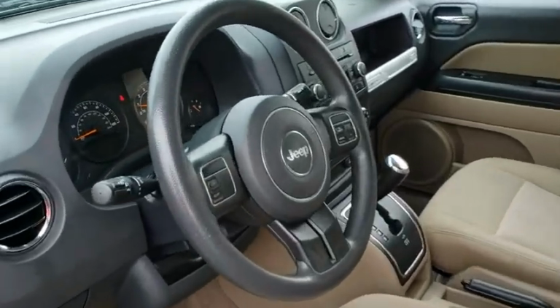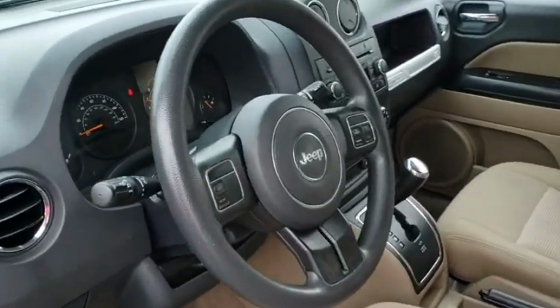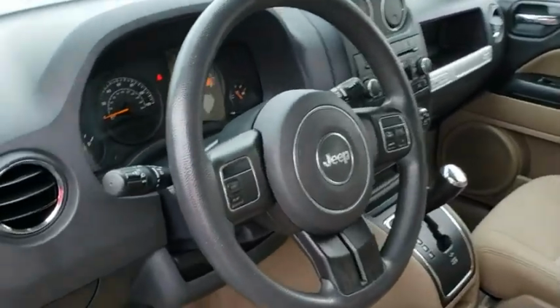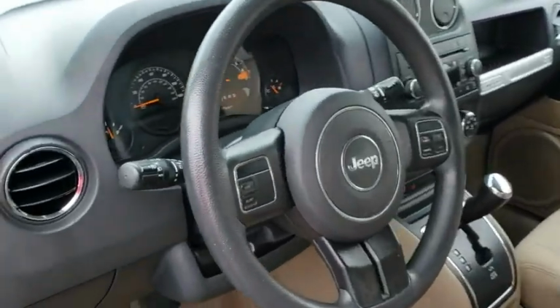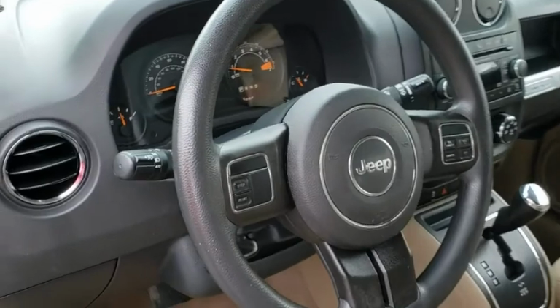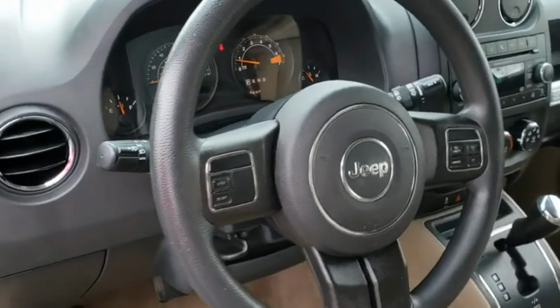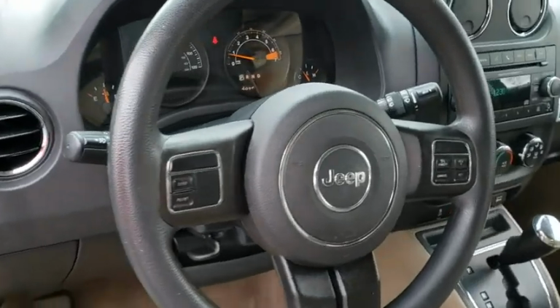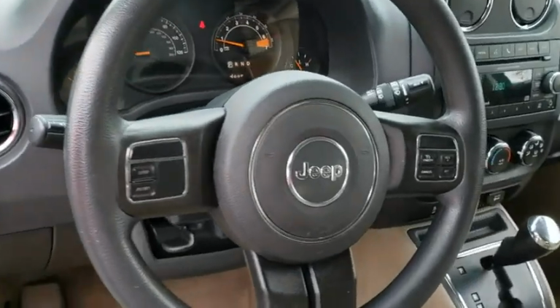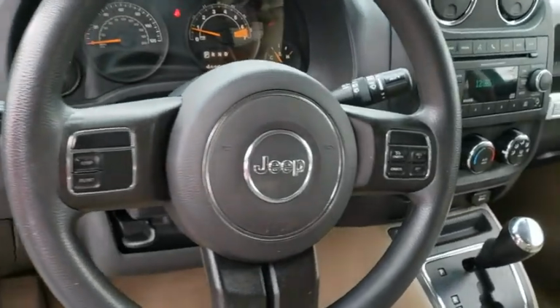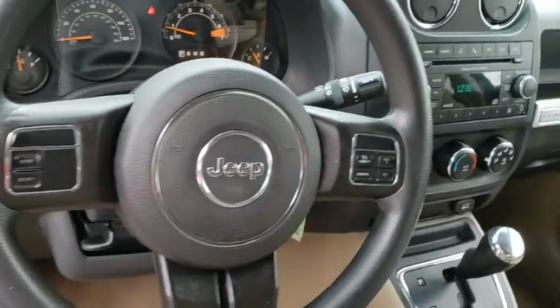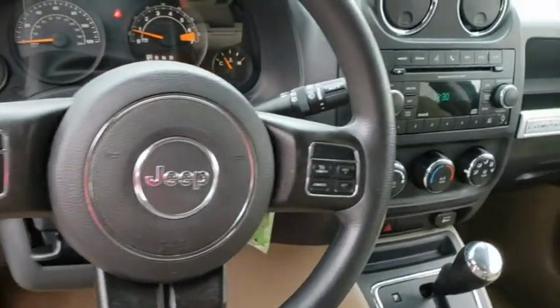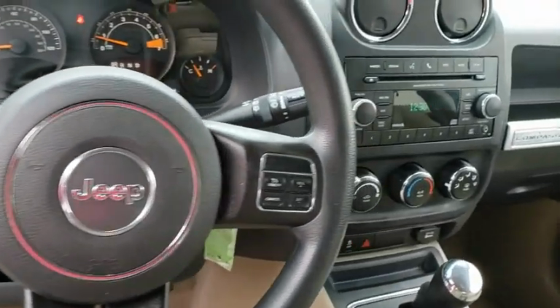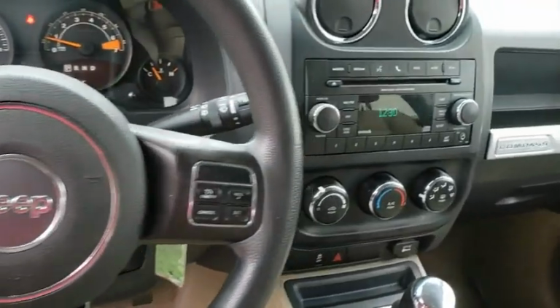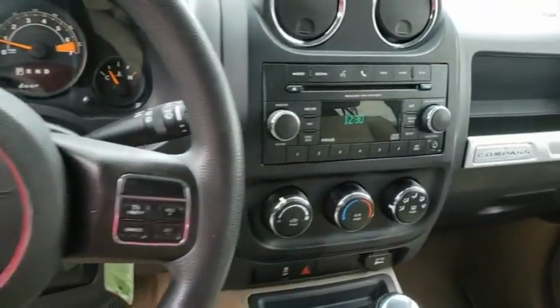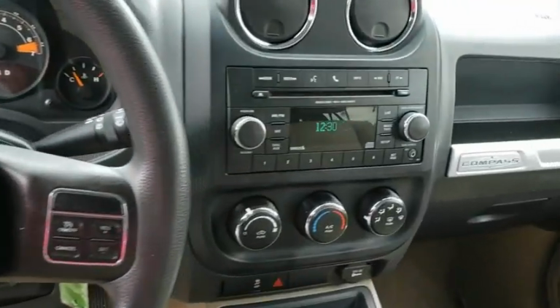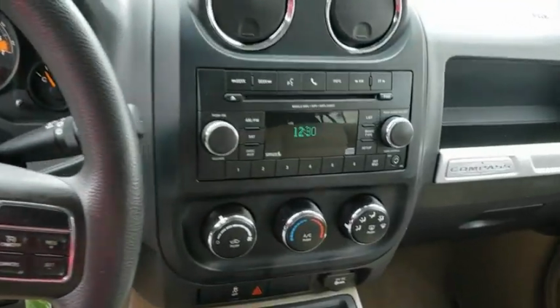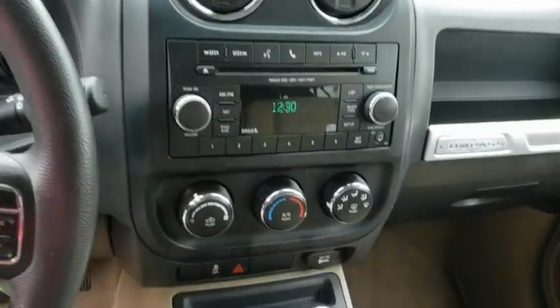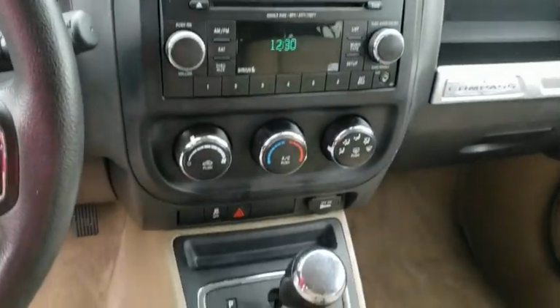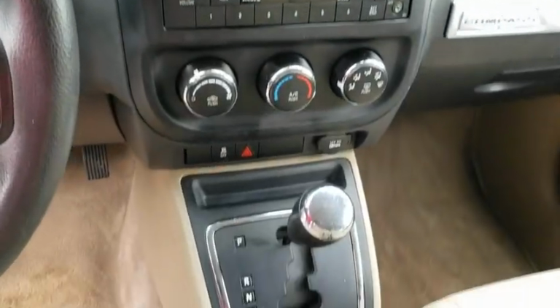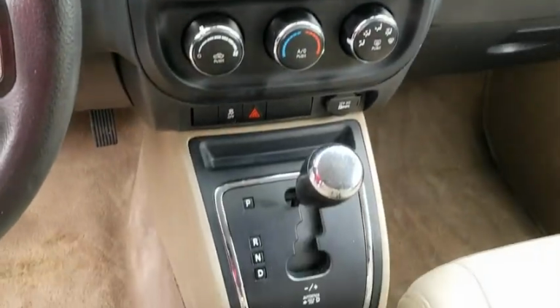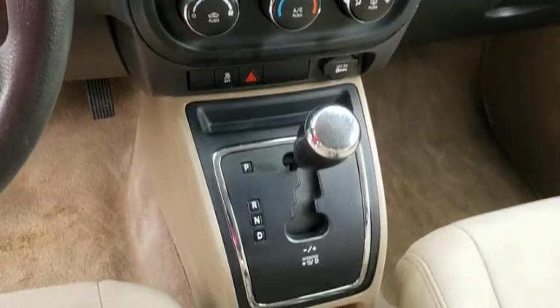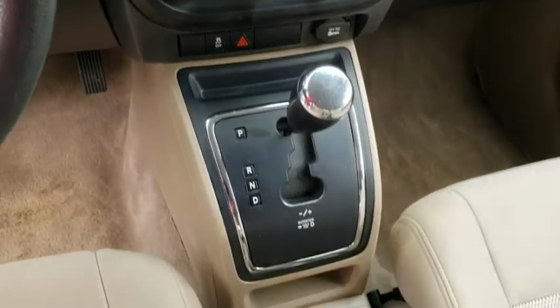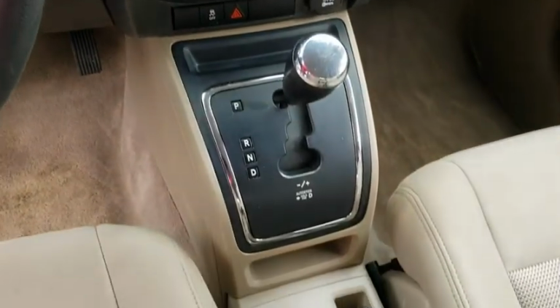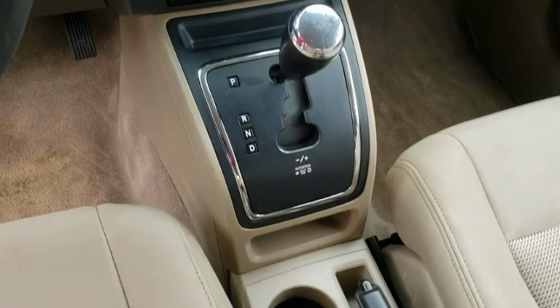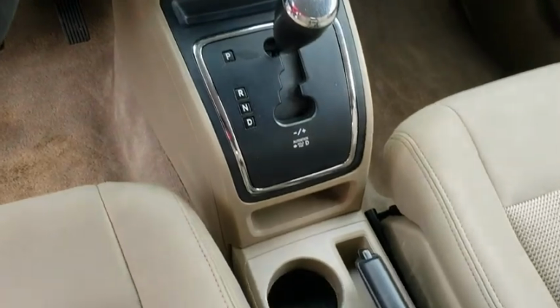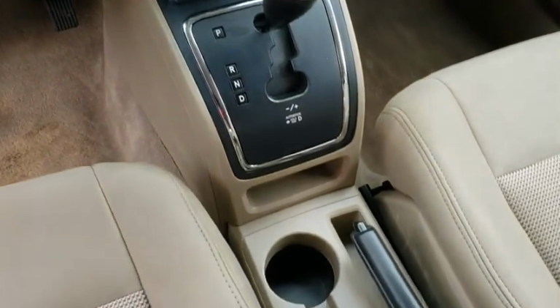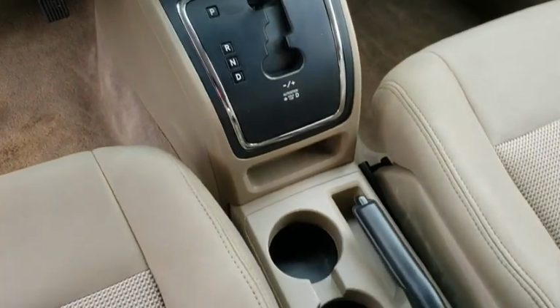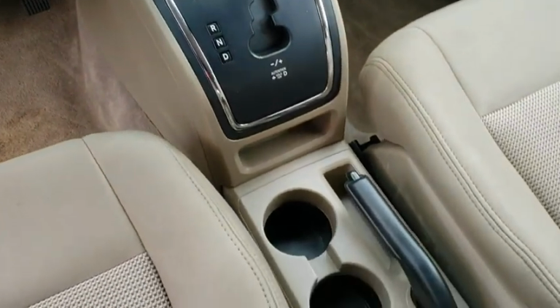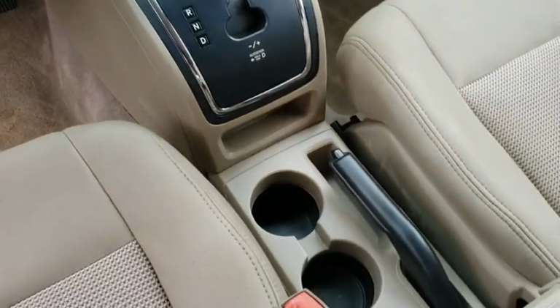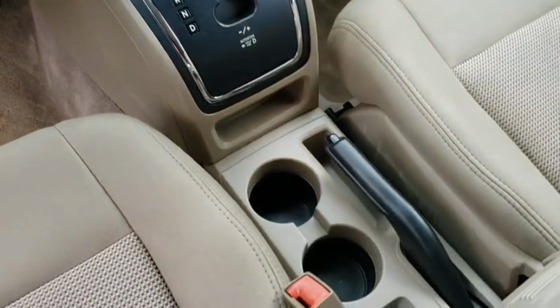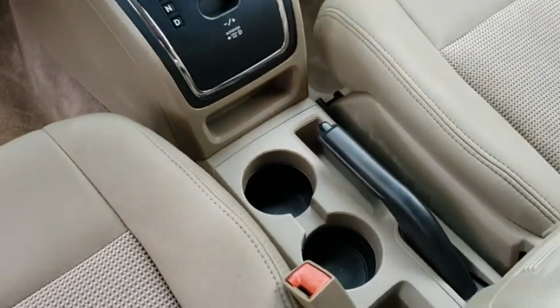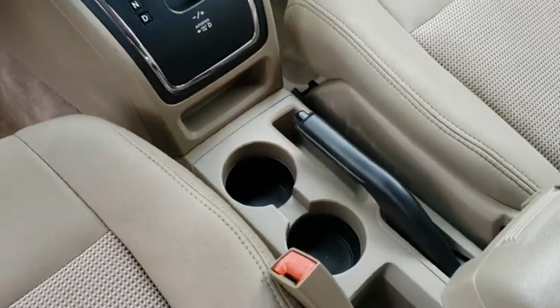Brake assist, tachometer, rear window wiper, front reading lamps, driver vanity mirror, tilt steering wheel, front bucket seats, passenger vanity mirror.